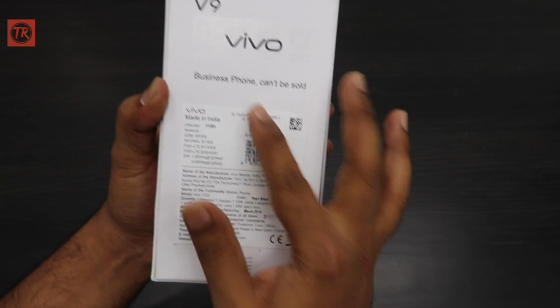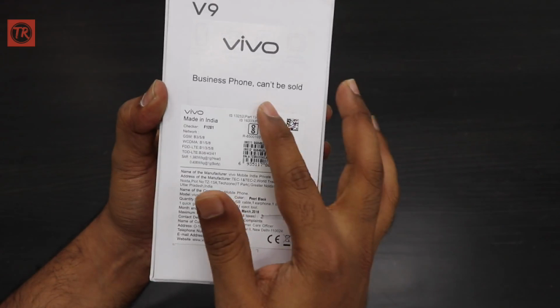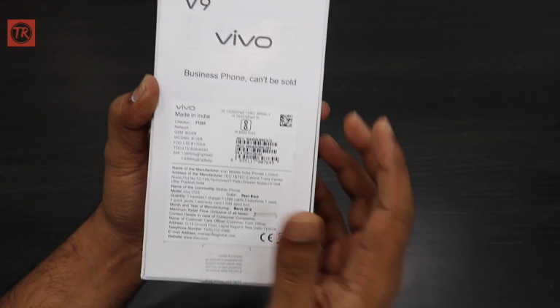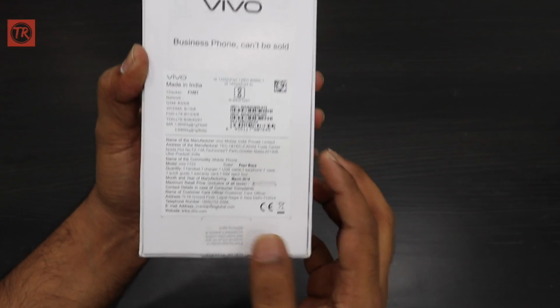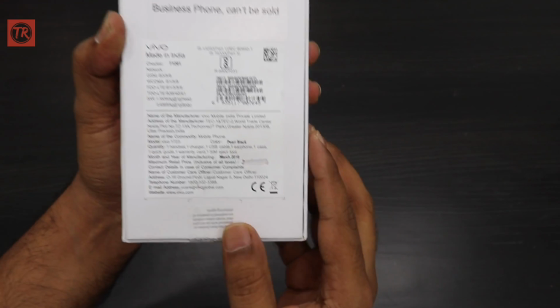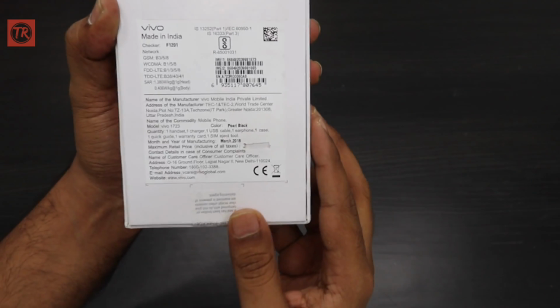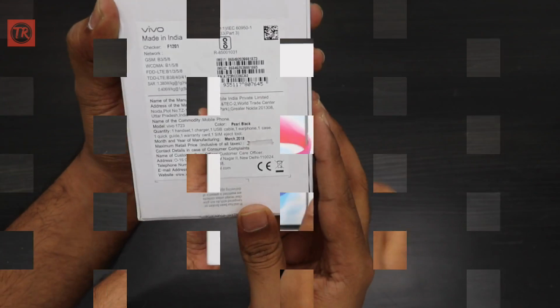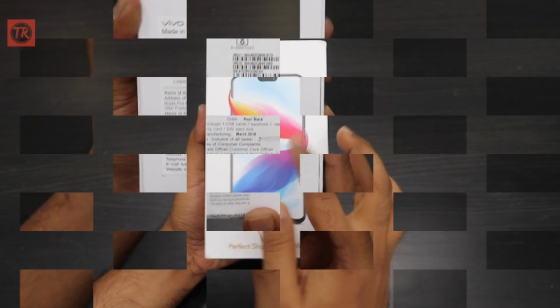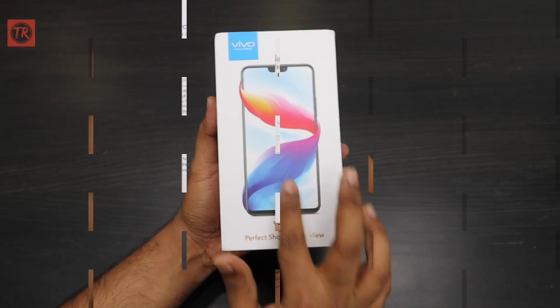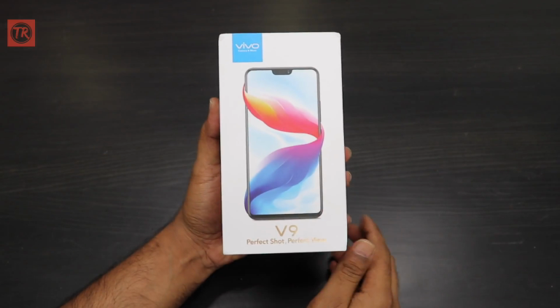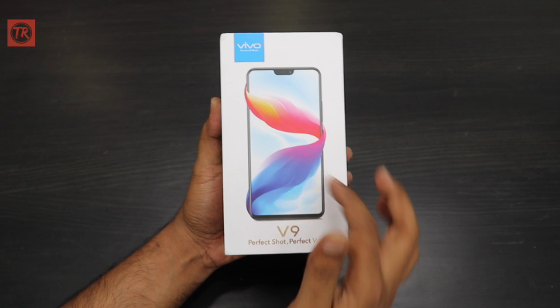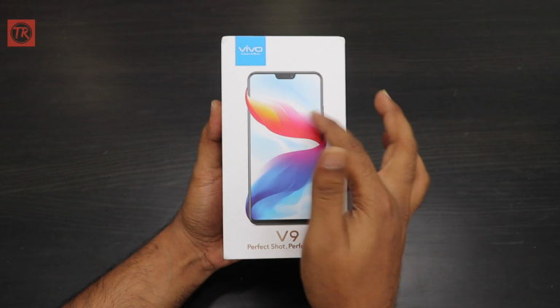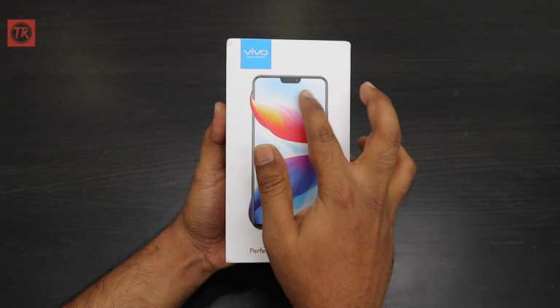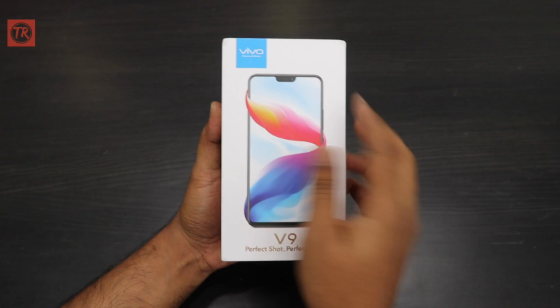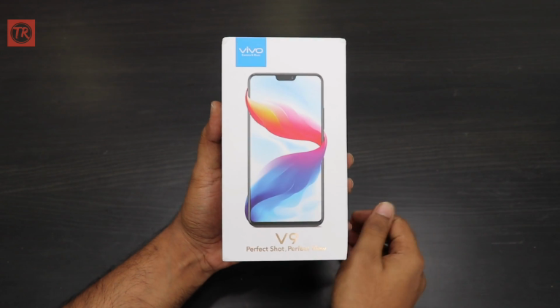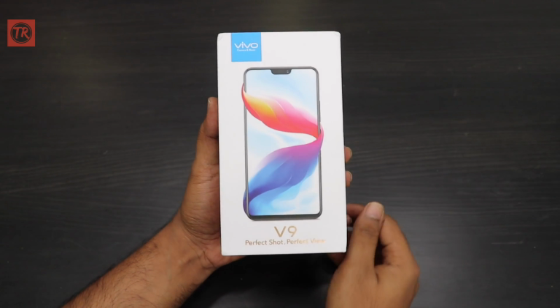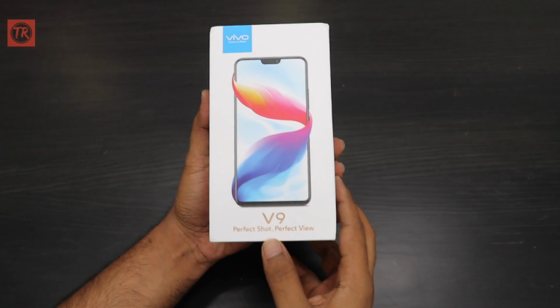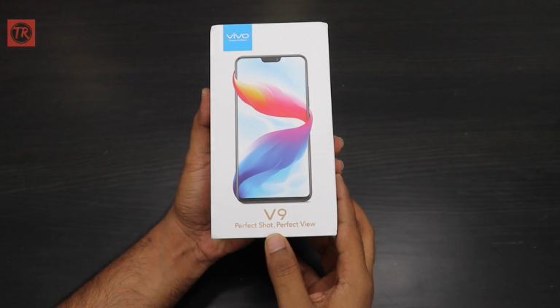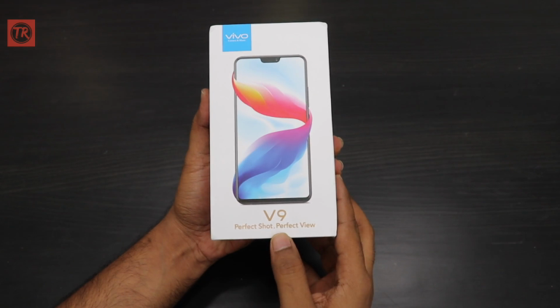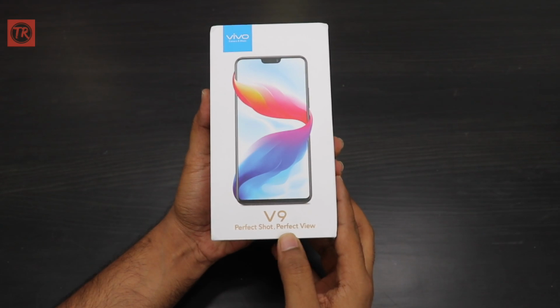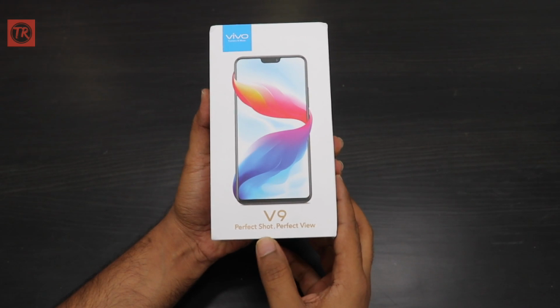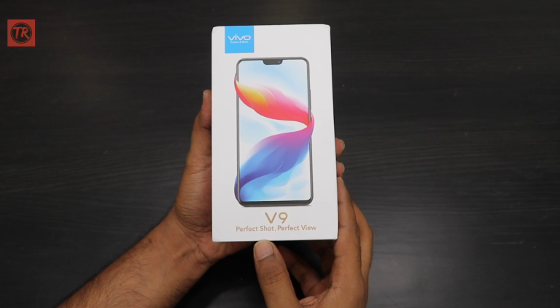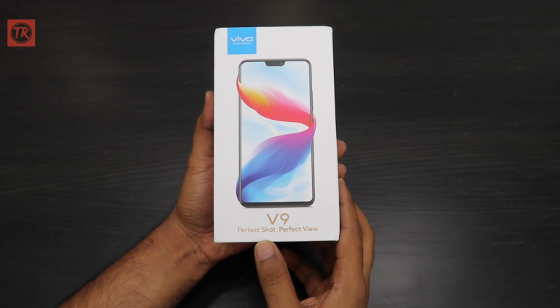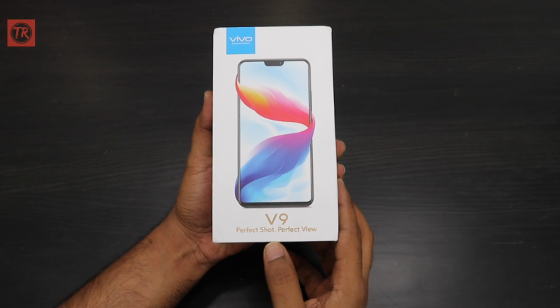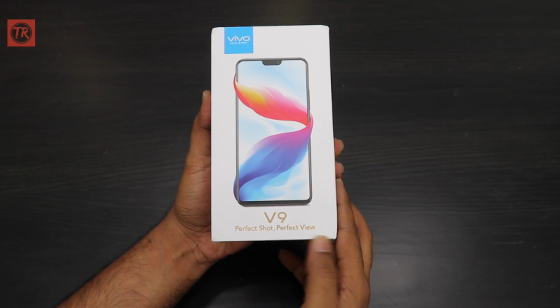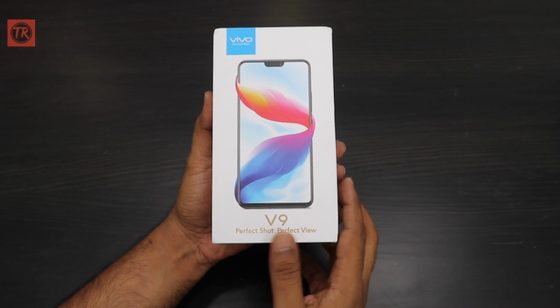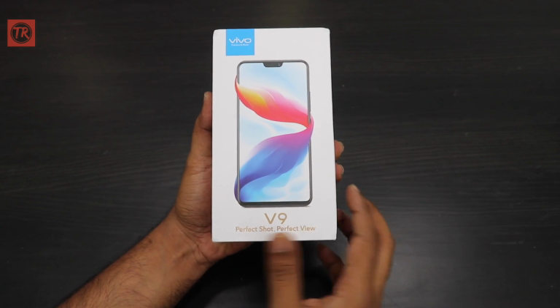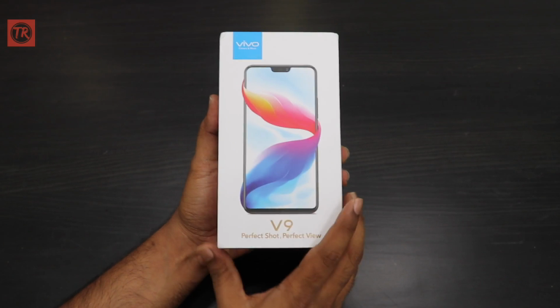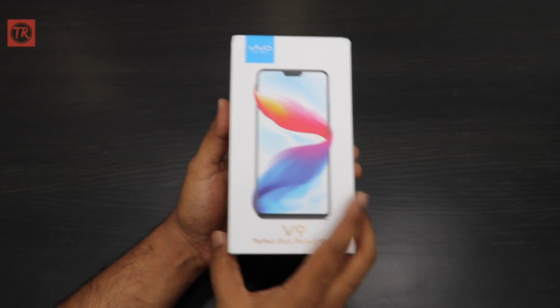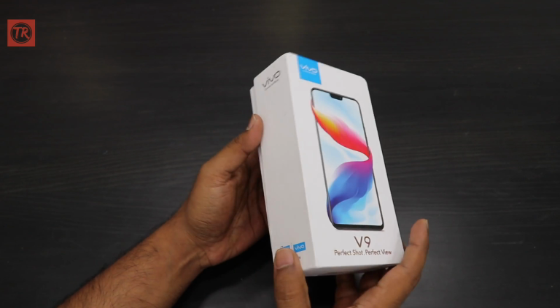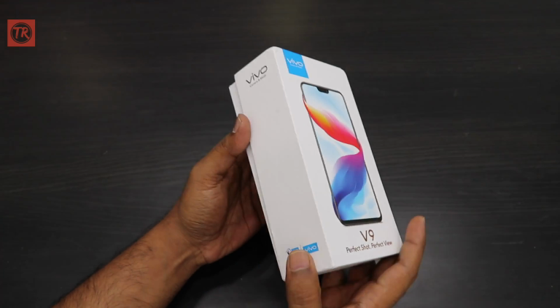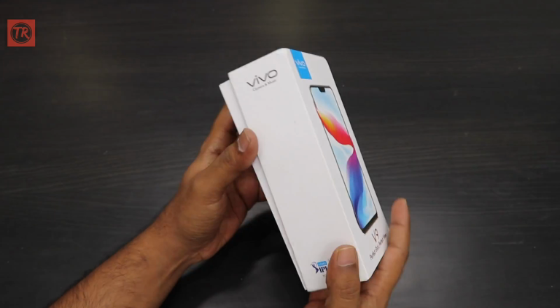So, this is the Vivo design, Vivo production, and Vivo V9N. Perfect shot, perfect Vivo. So, I am going to unbox it.